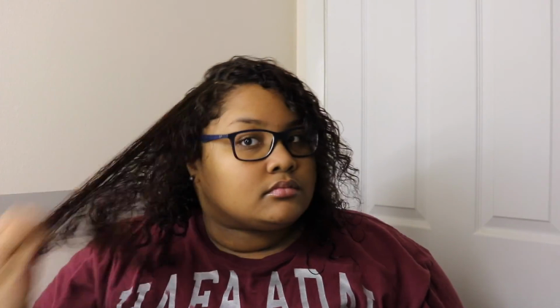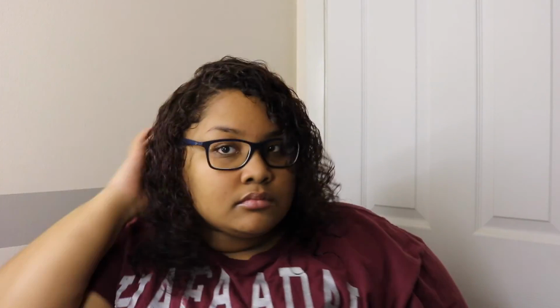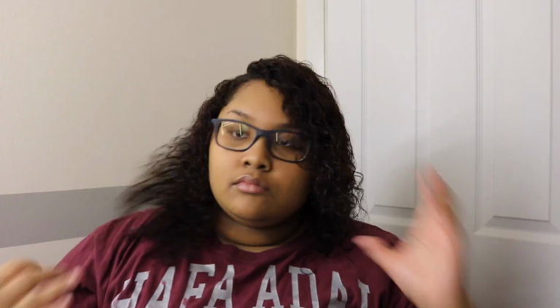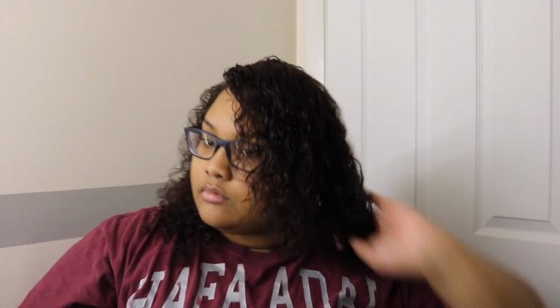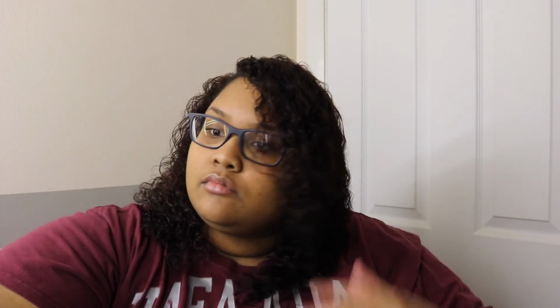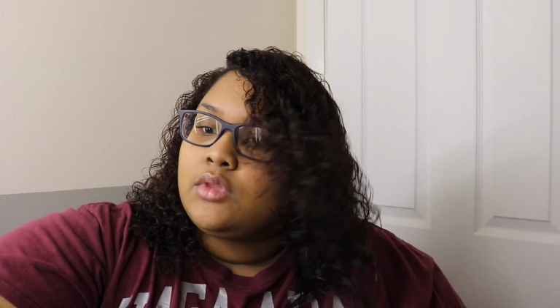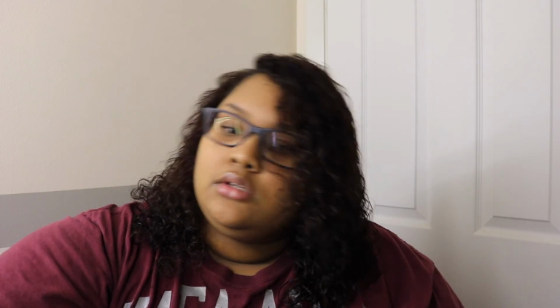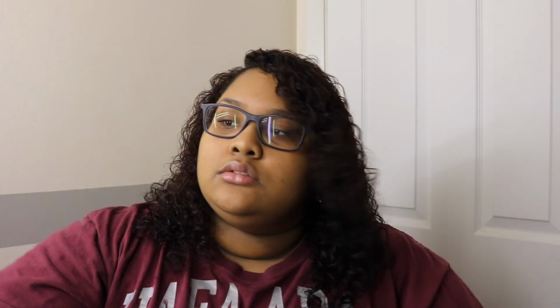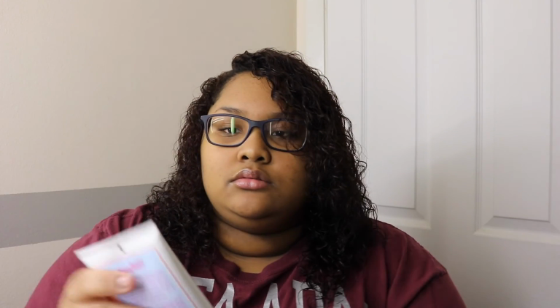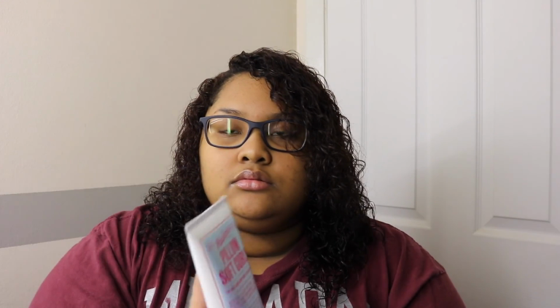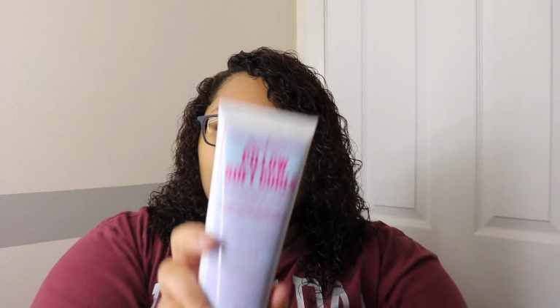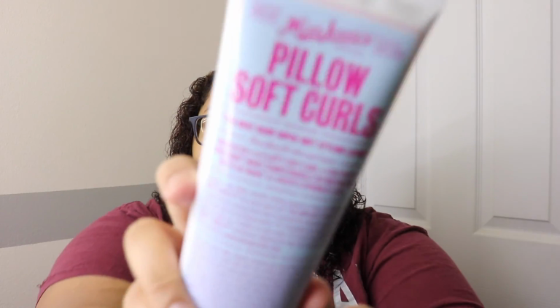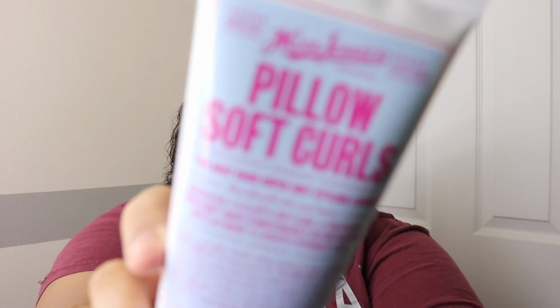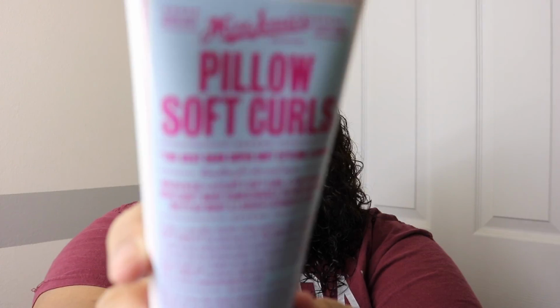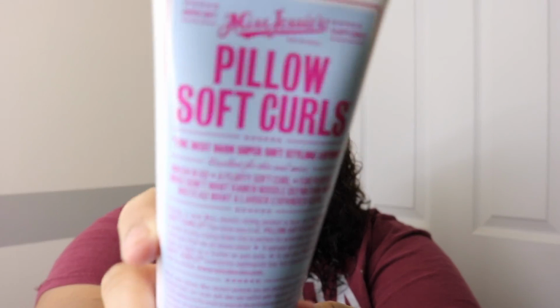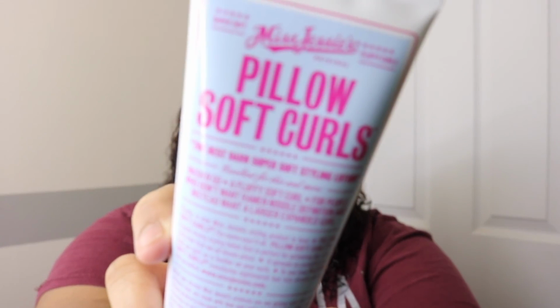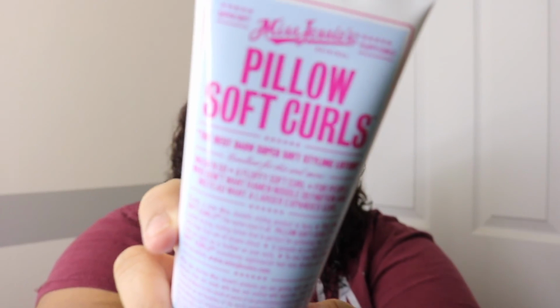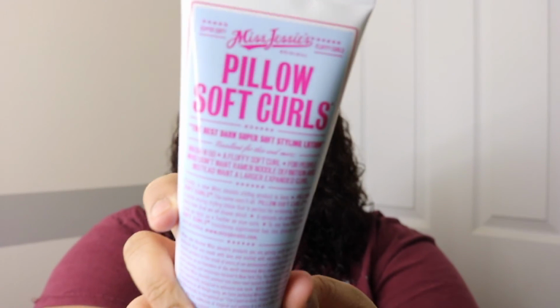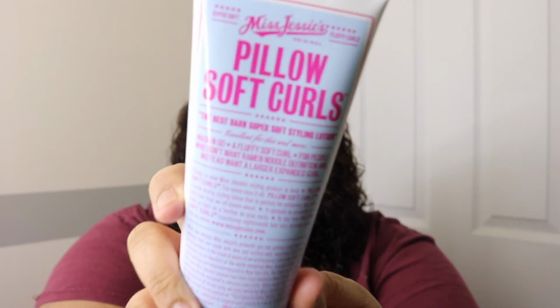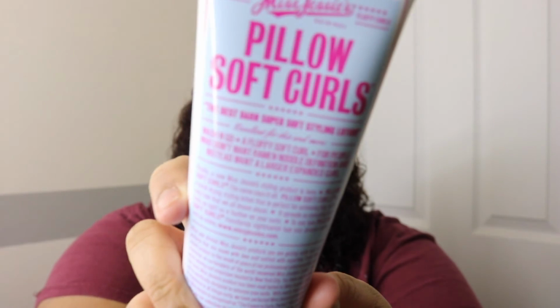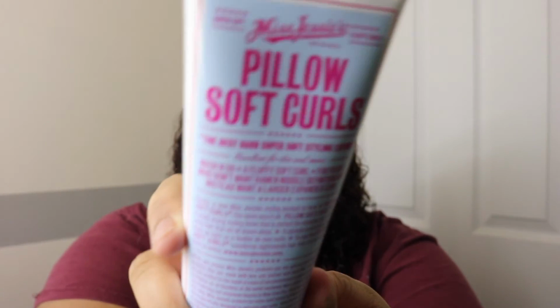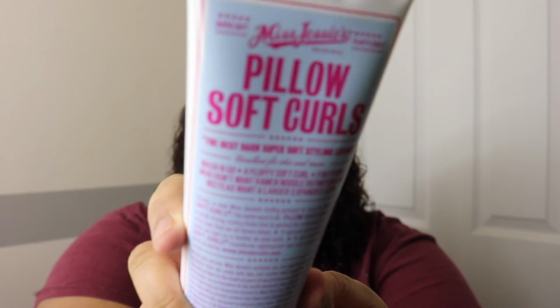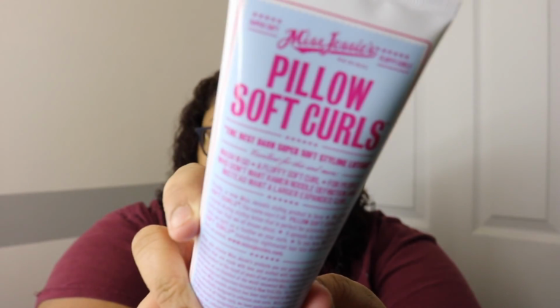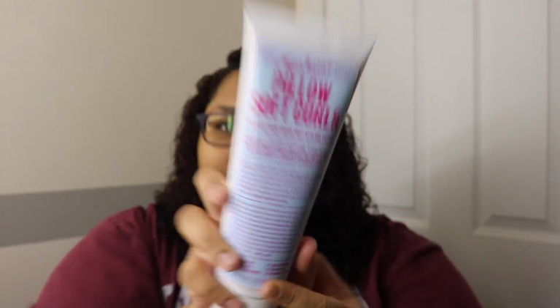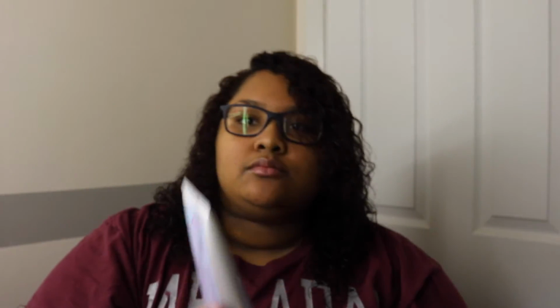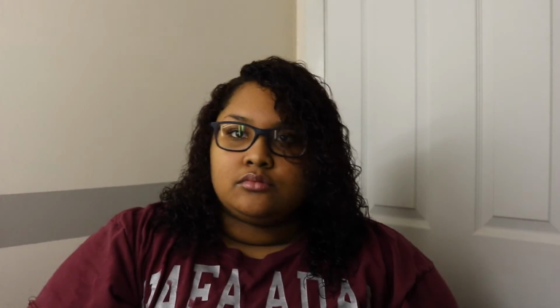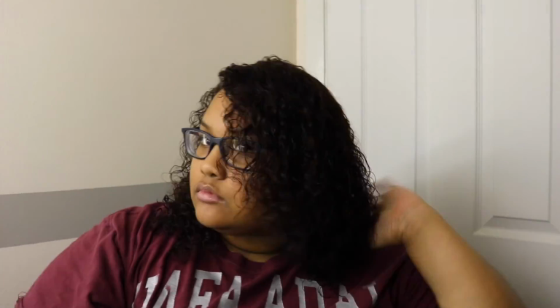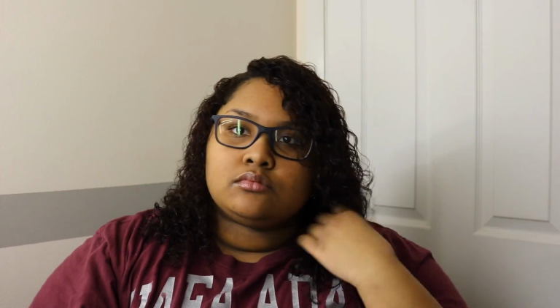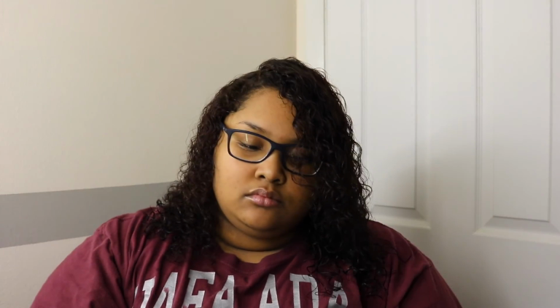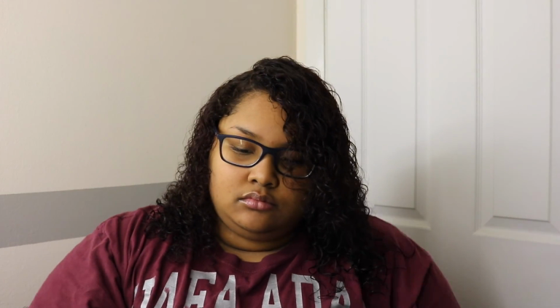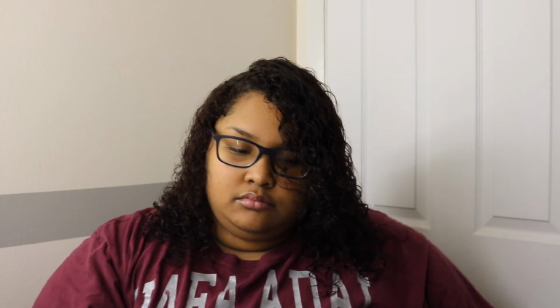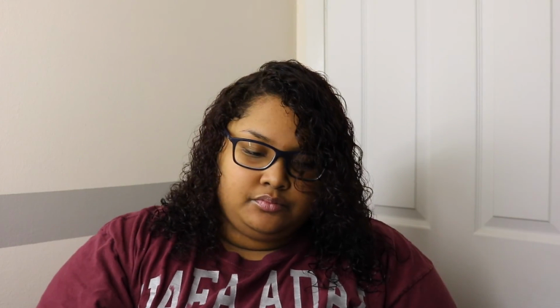Lastly, I part my hair and then I use the Miss Jessie's Pillow Soft Hair, which smells terrible. But I love the way that it makes my hair feel — it feels super, super soft. Like, it's bomb.com. If you got curly hair, go get it.